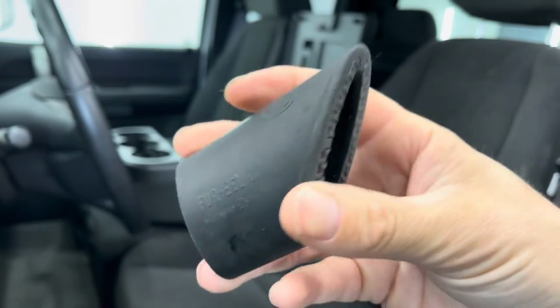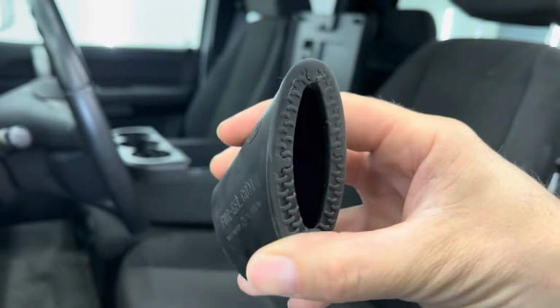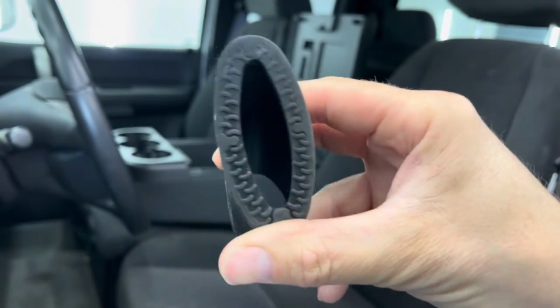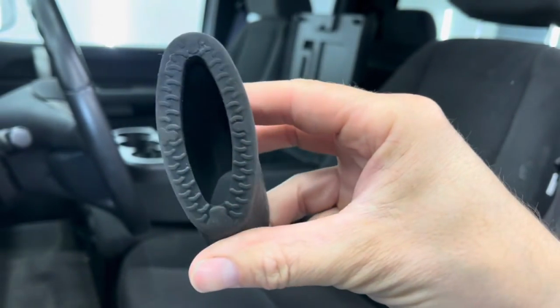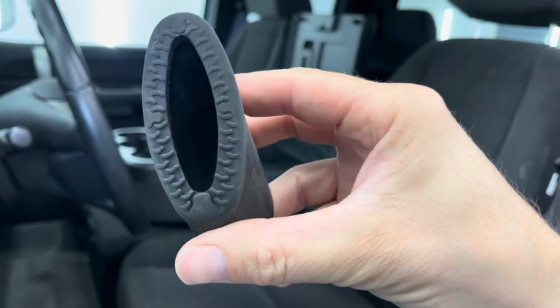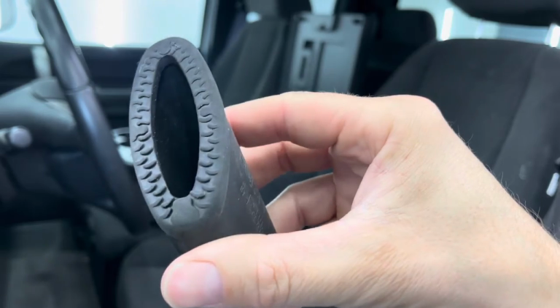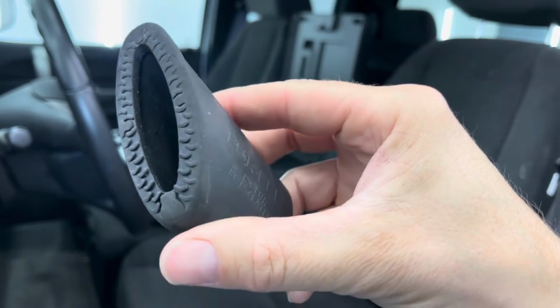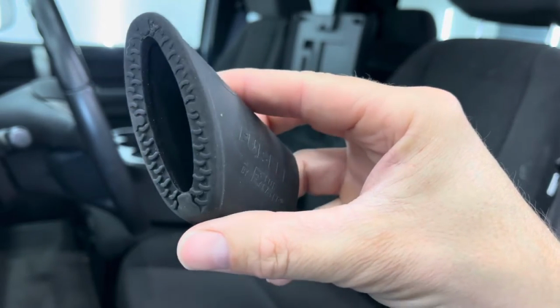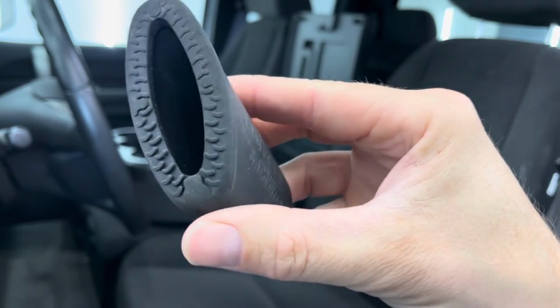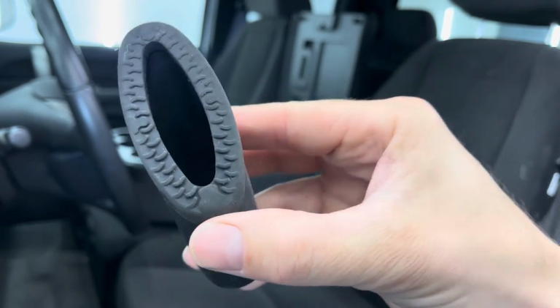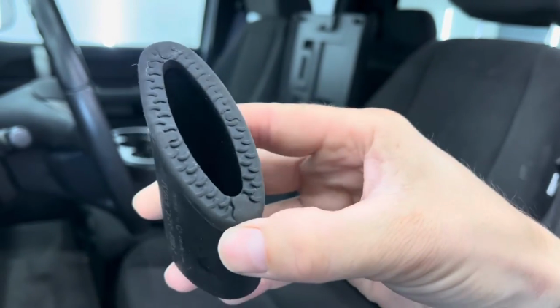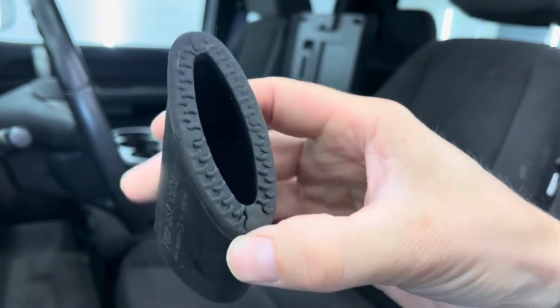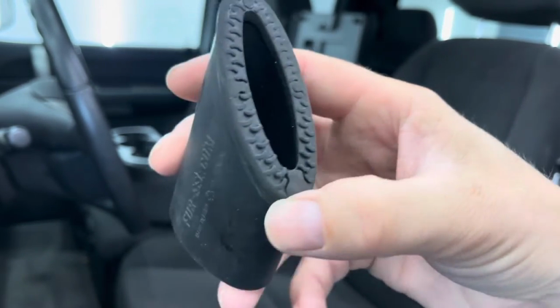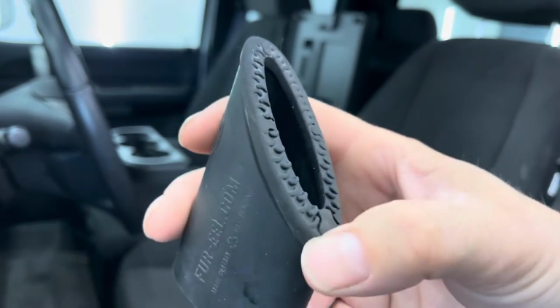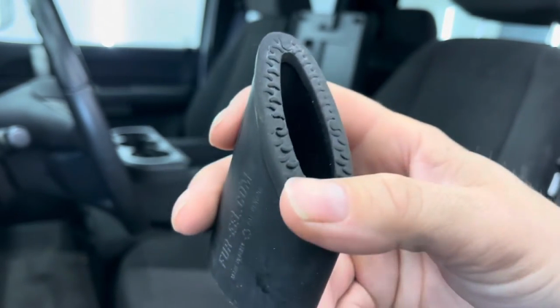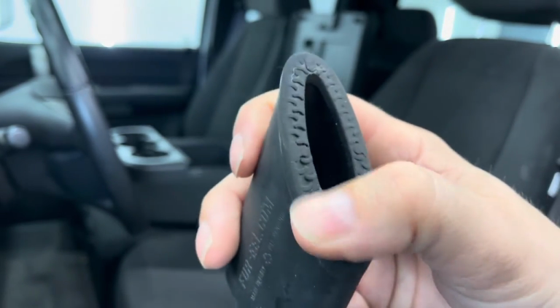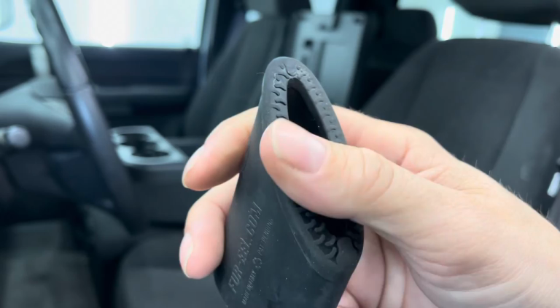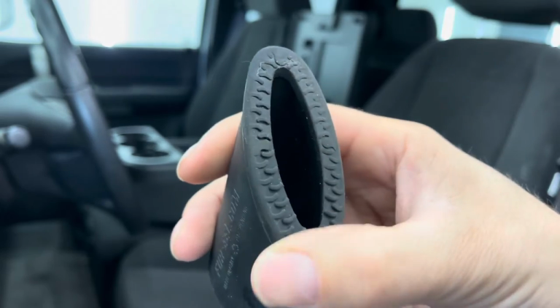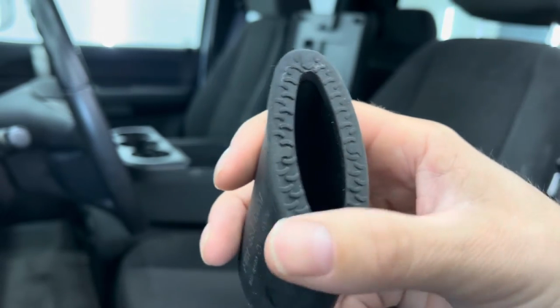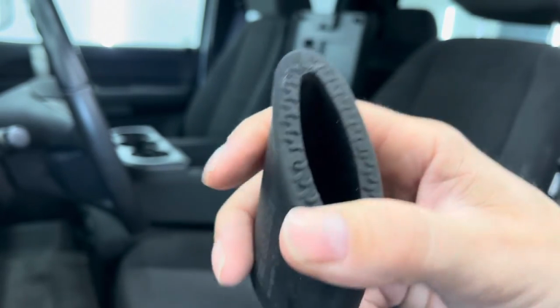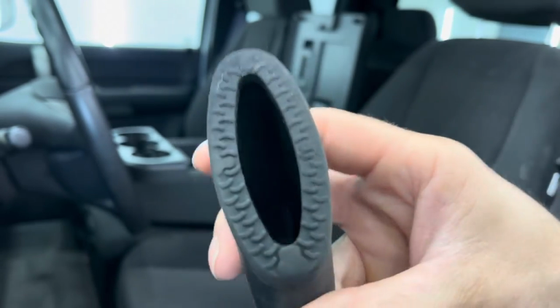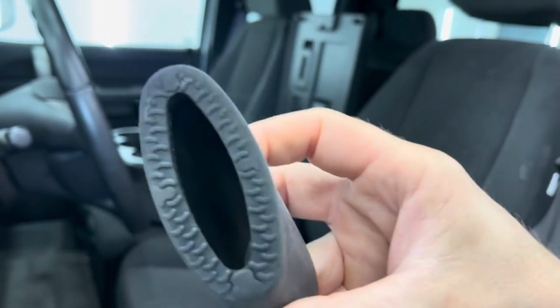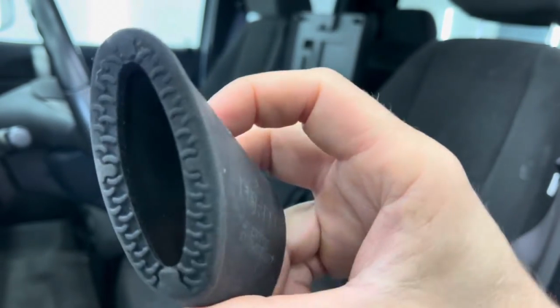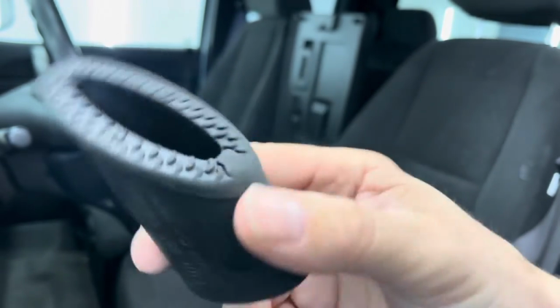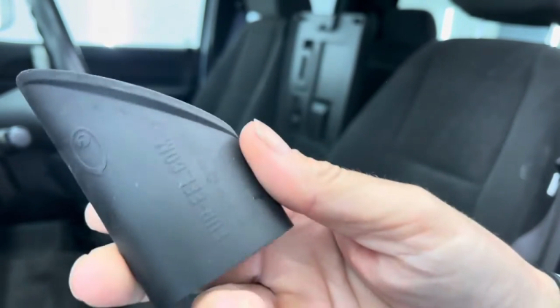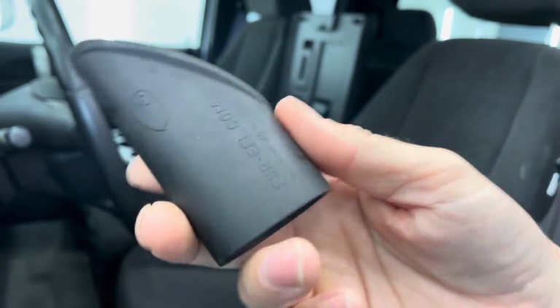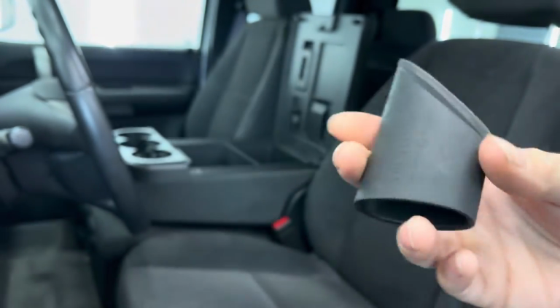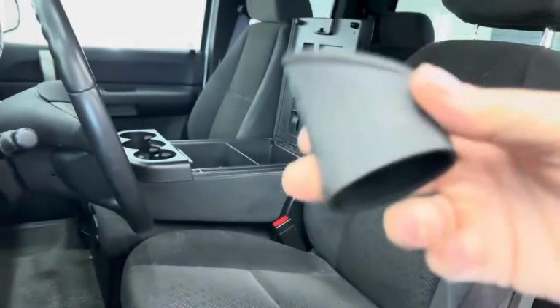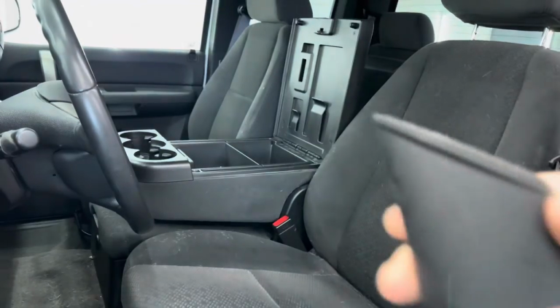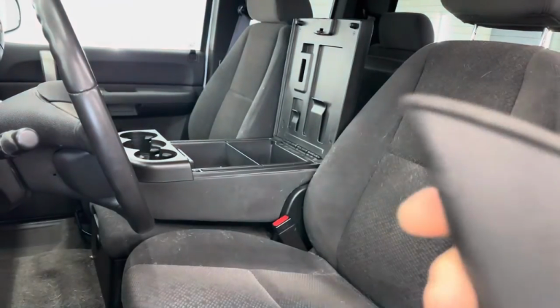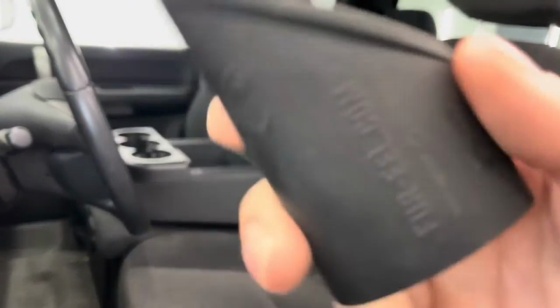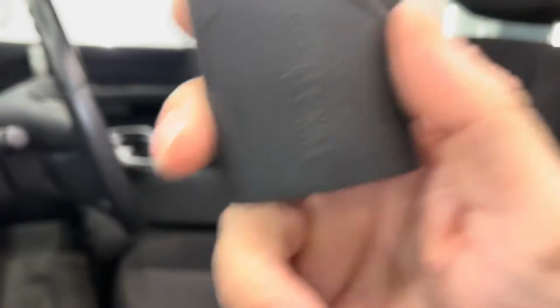As you can see, this is a very well-used one. This is typically what they look like after a handful of cars. I would say five to ten cars is what you can typically get out of one of these. But they have redesigned these and actually made them better.